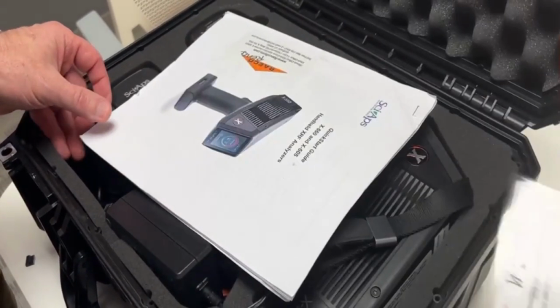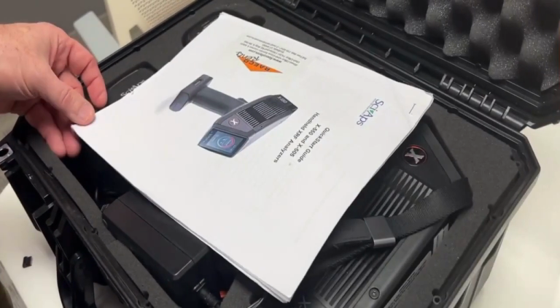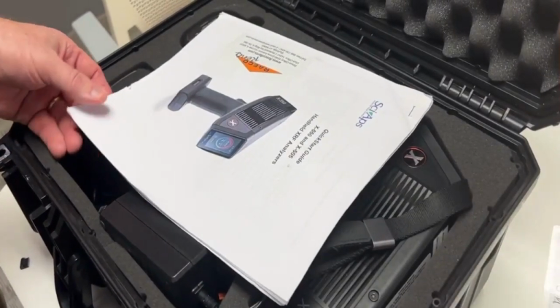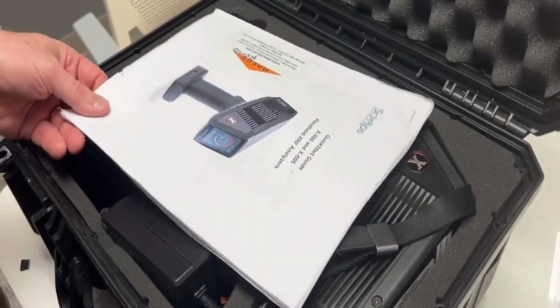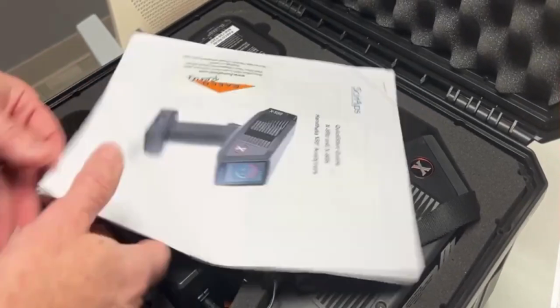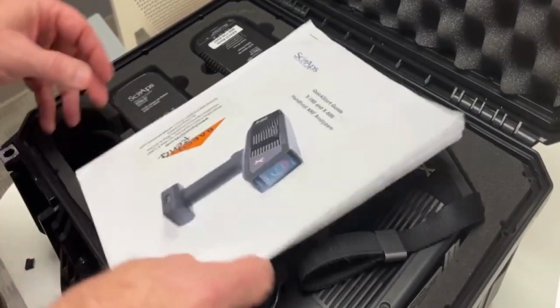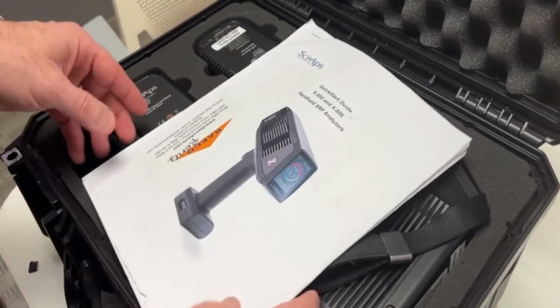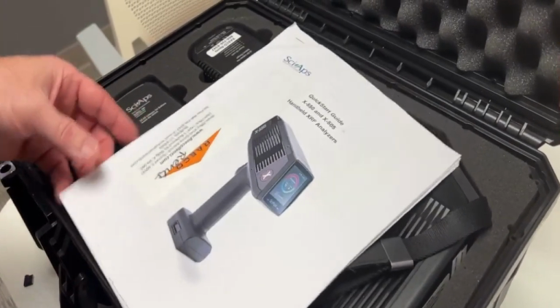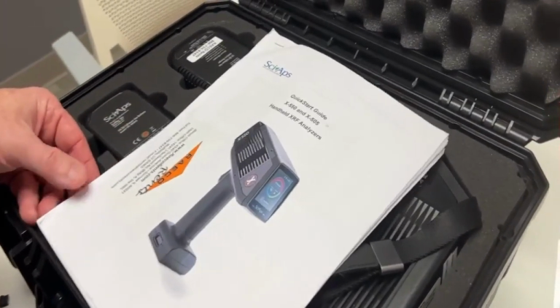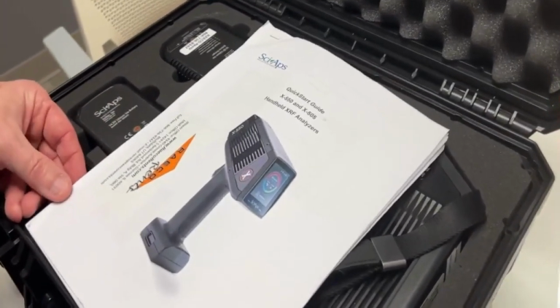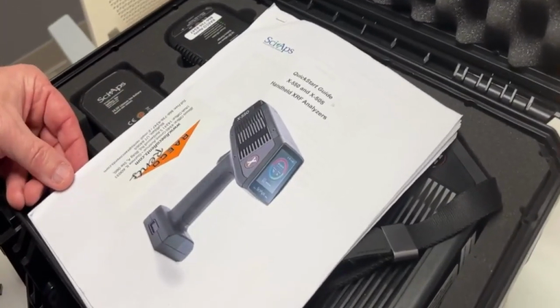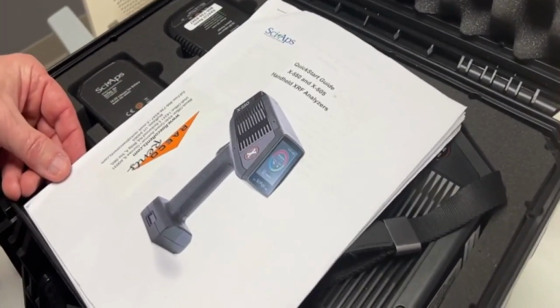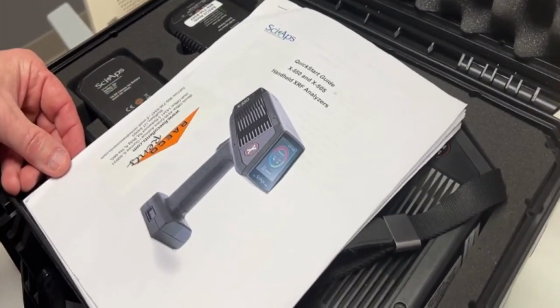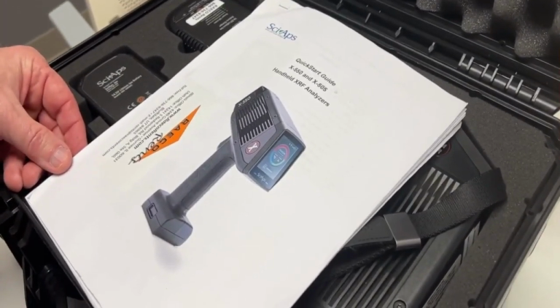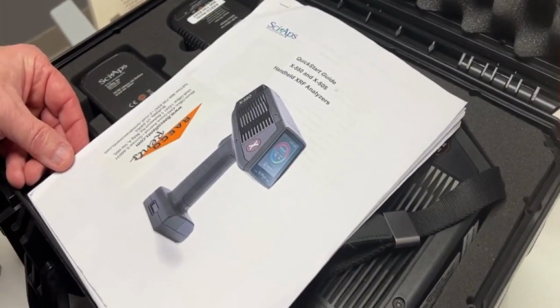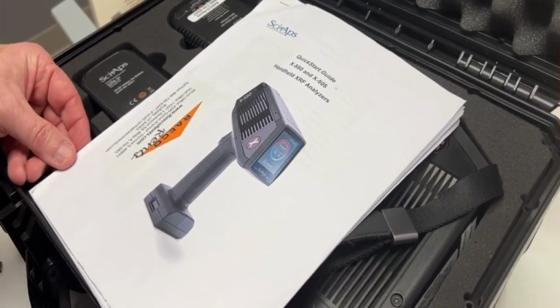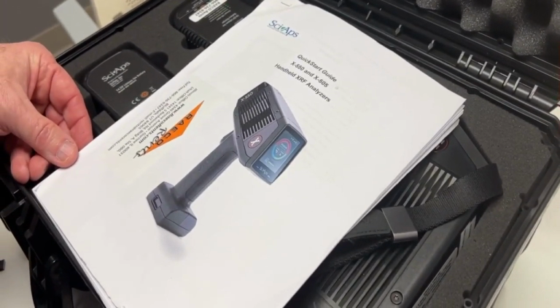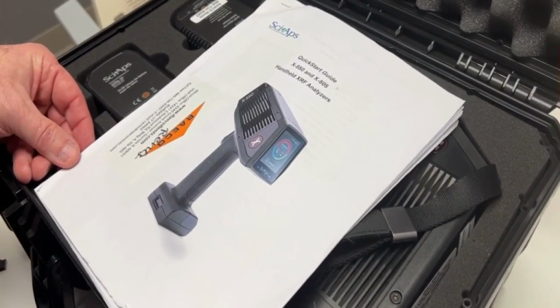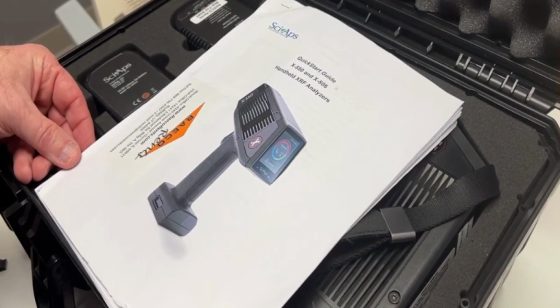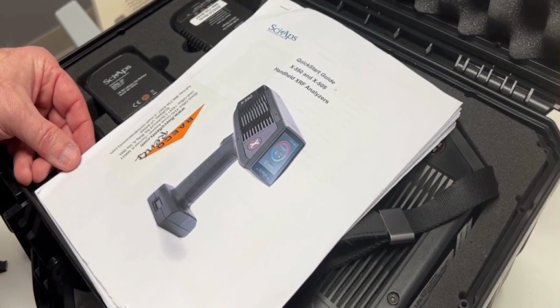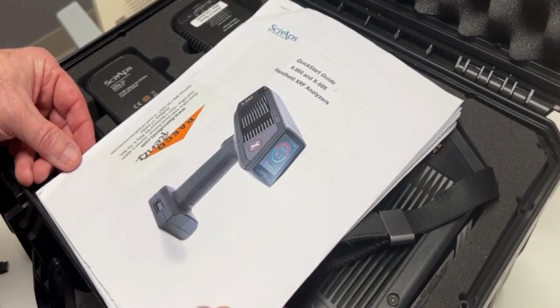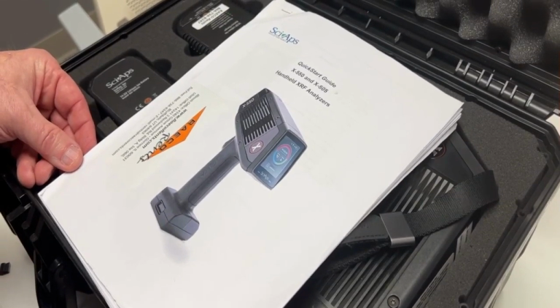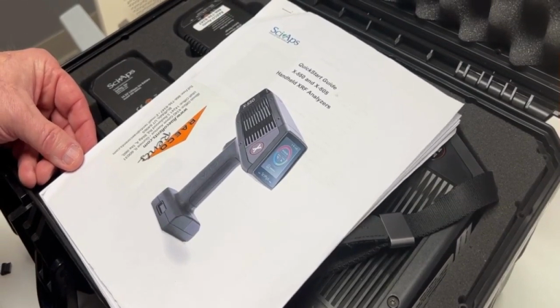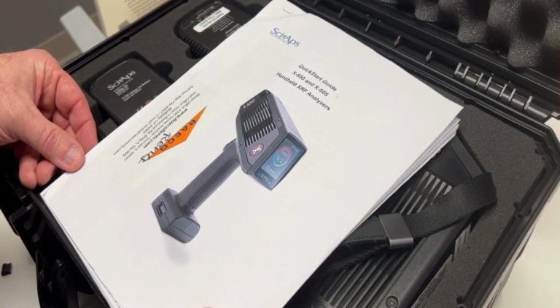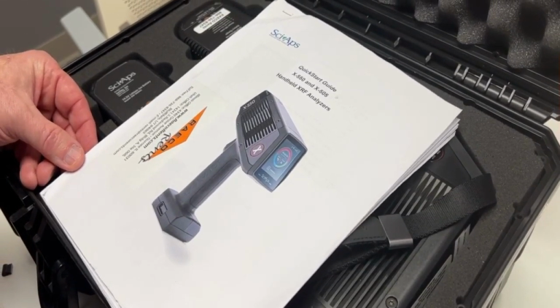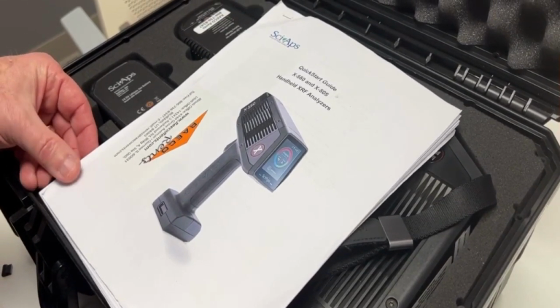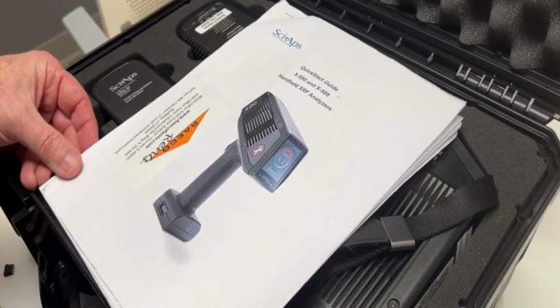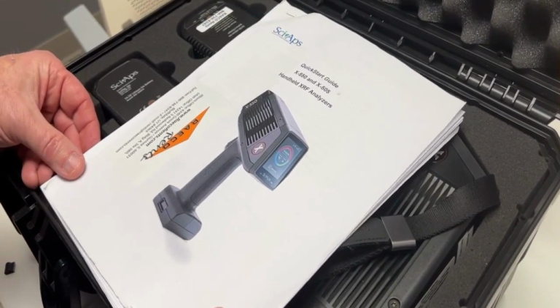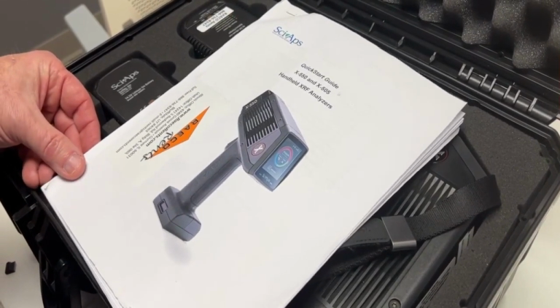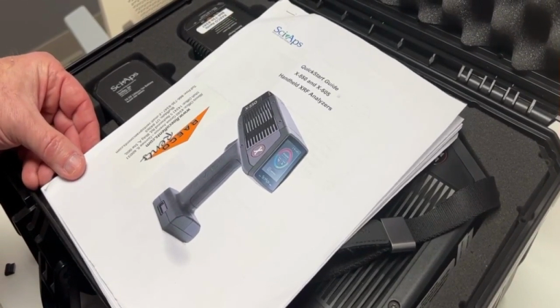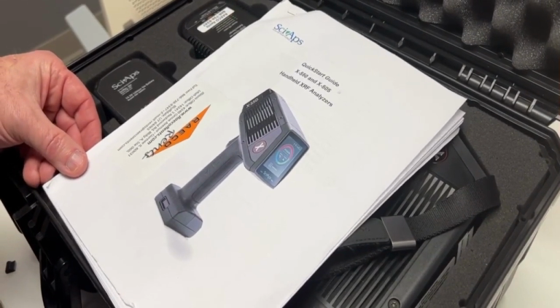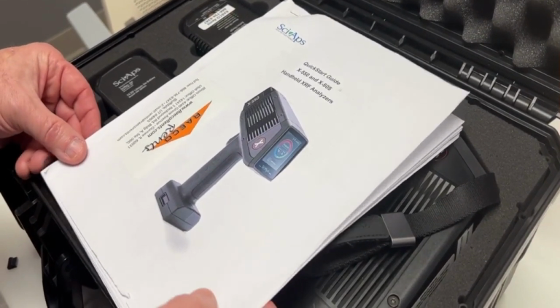Next, you have a hard copy of the quick start guide from the device, and that's also on the thumb drive included within the box.